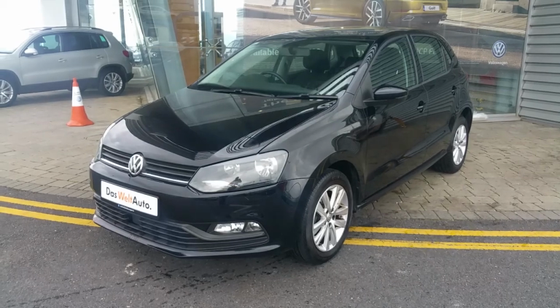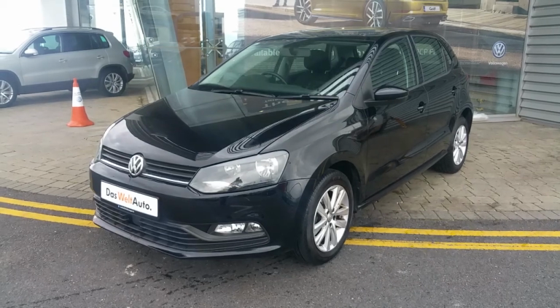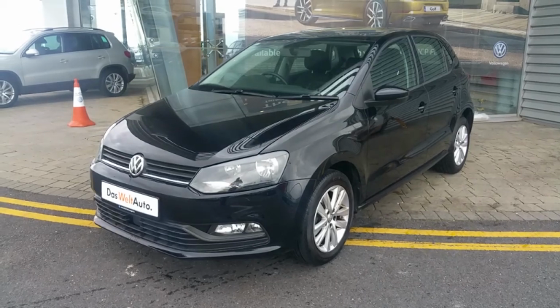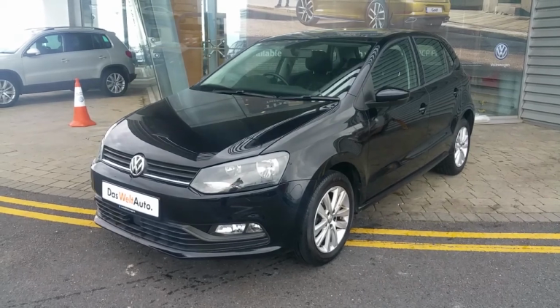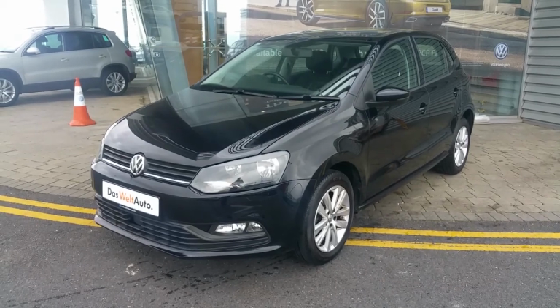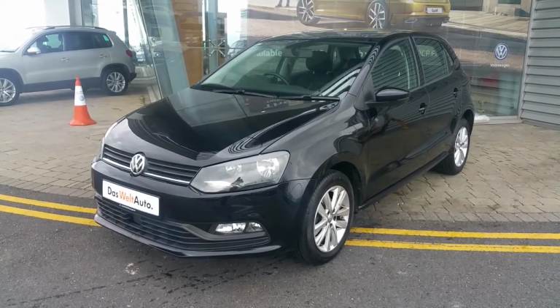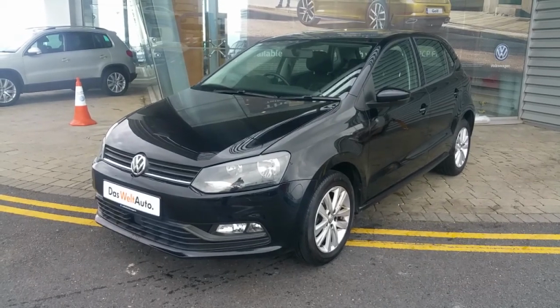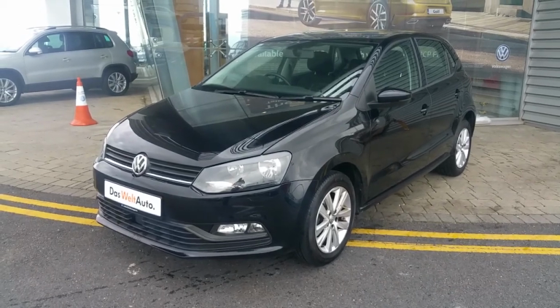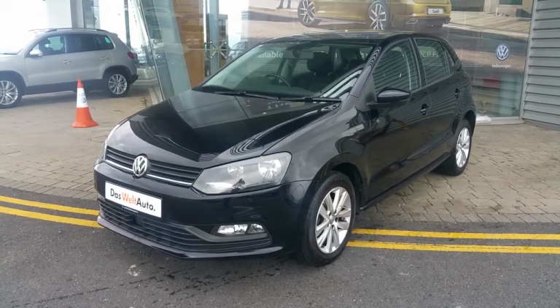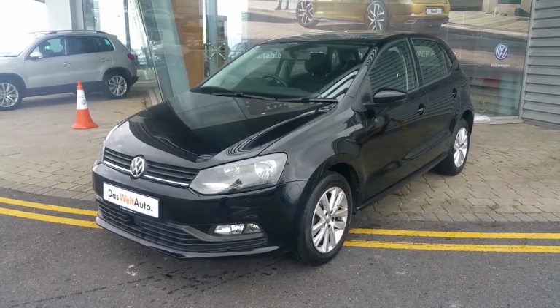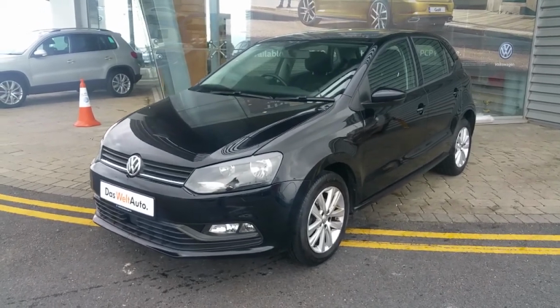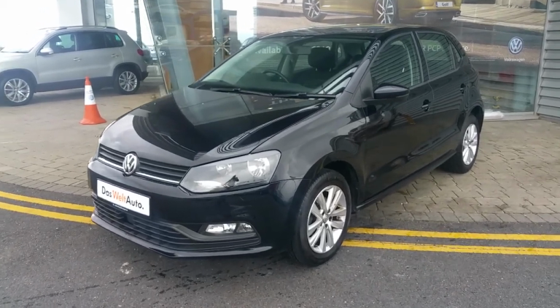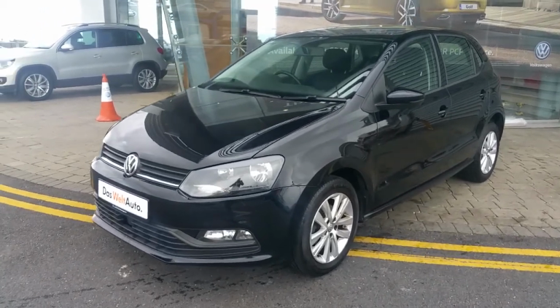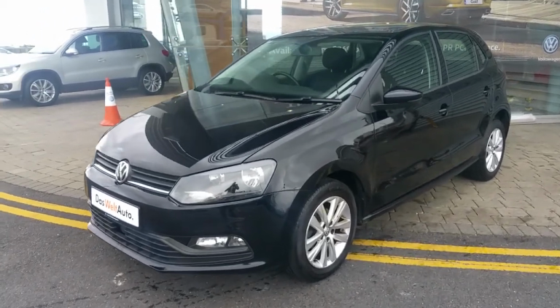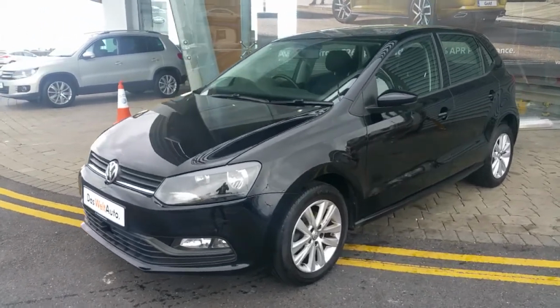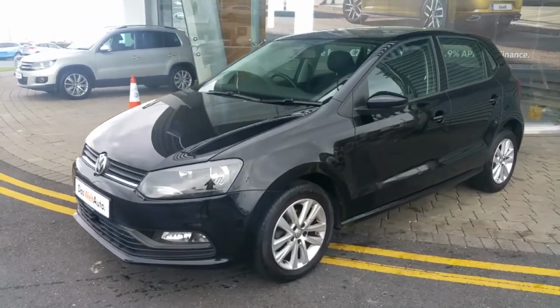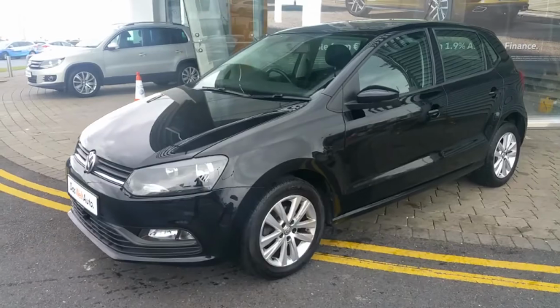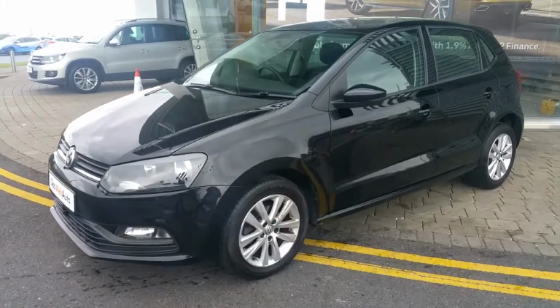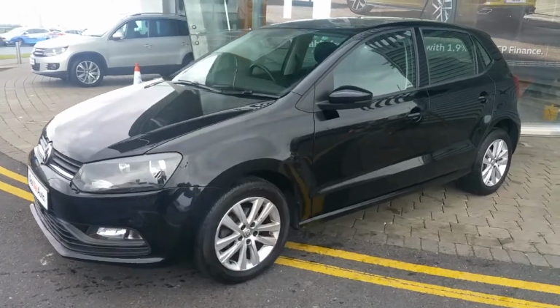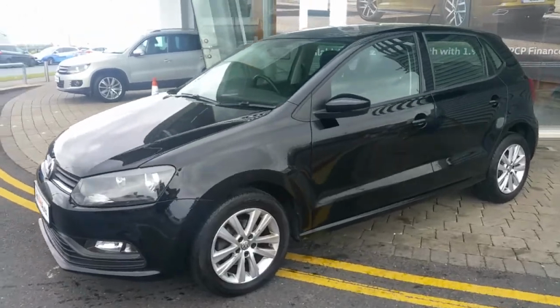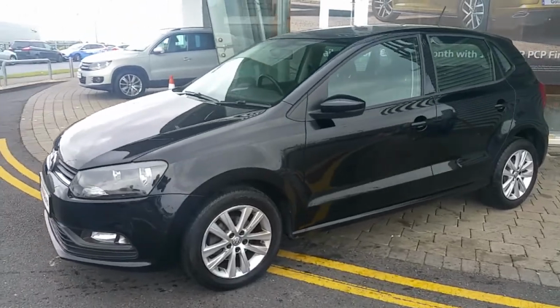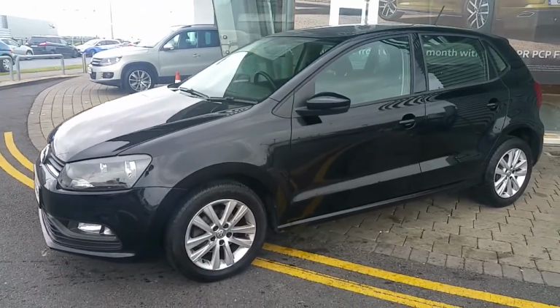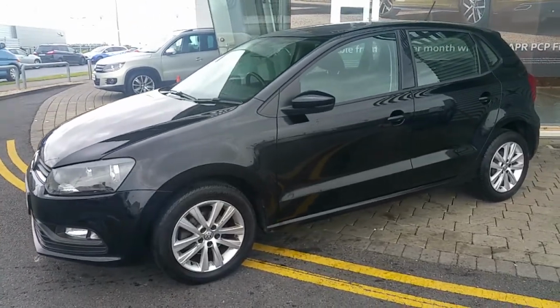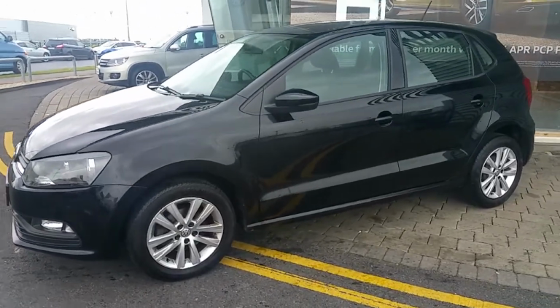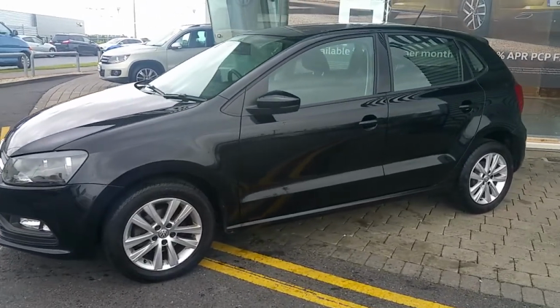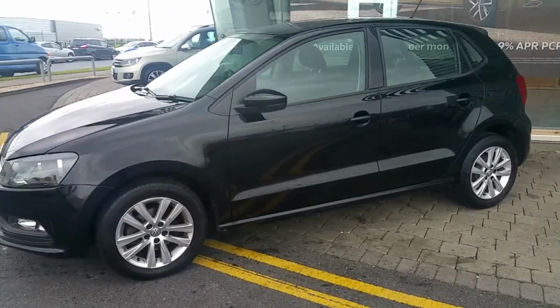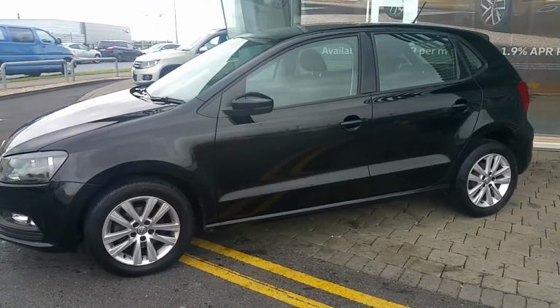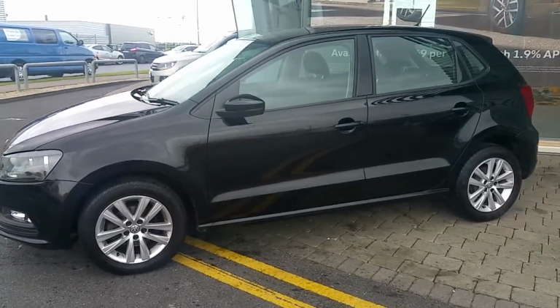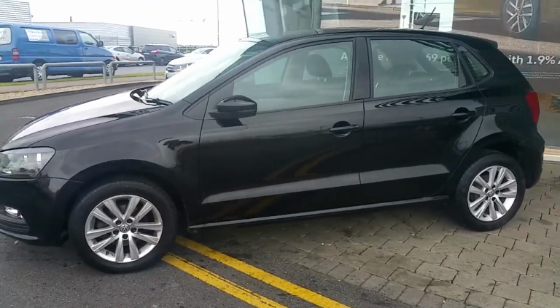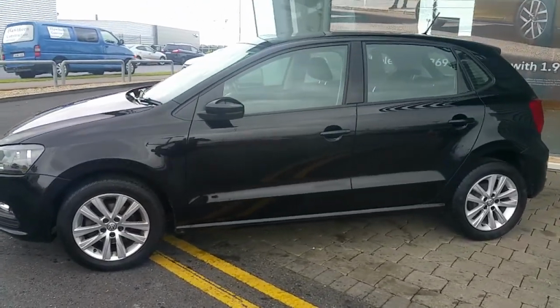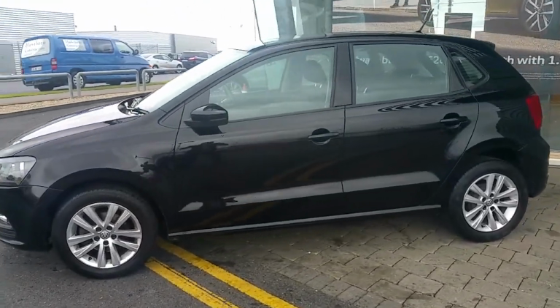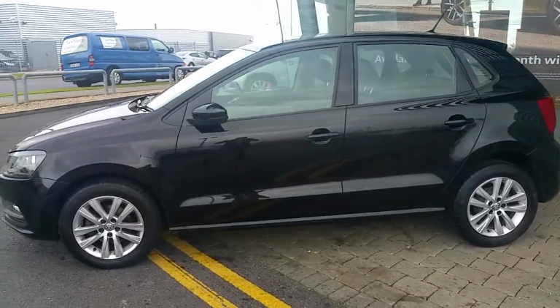Welcome to Joe Duffy Volkswagen at Airside Swords. Today I'm going to be giving you a quick look around this 2015 1L Volkswagen Polo with a manual 5-speed gearbox.